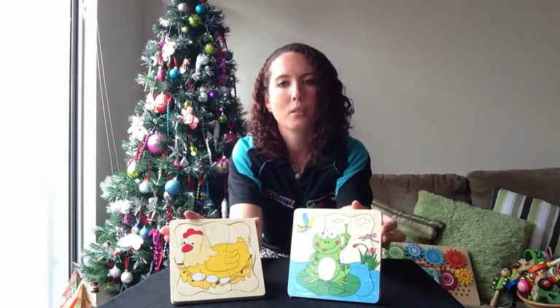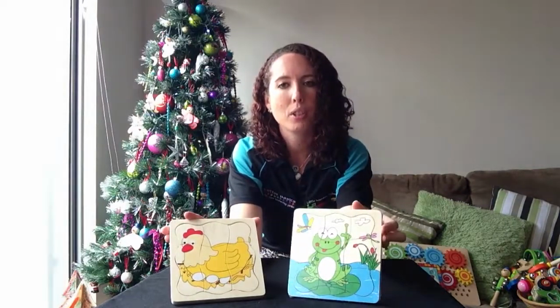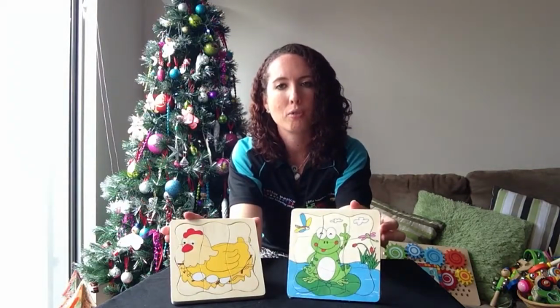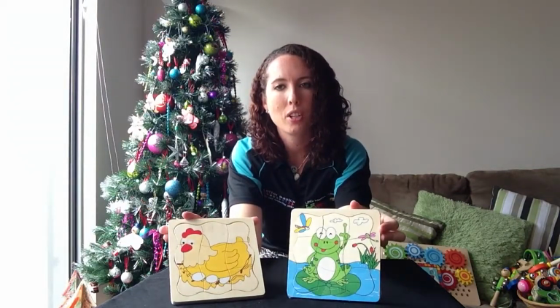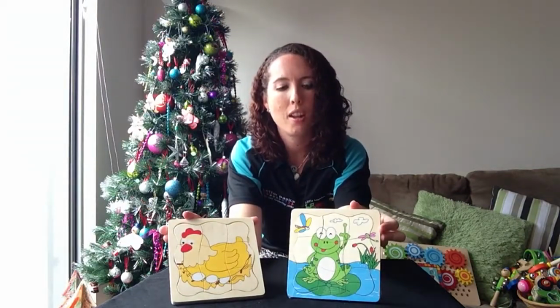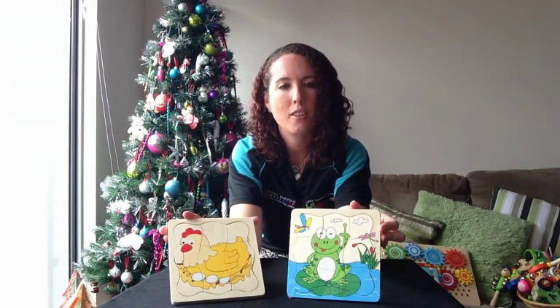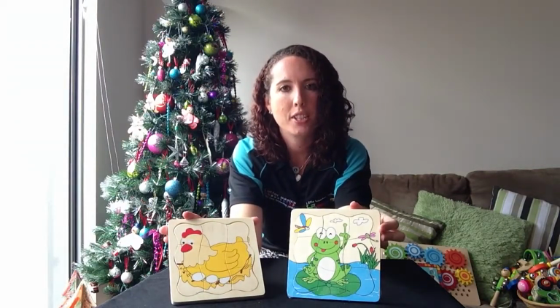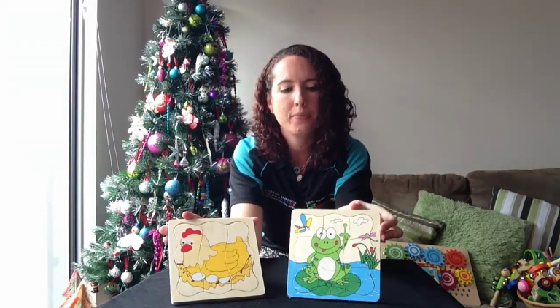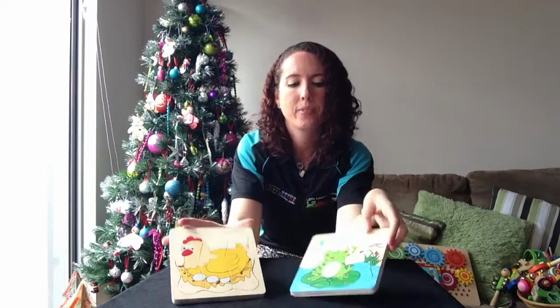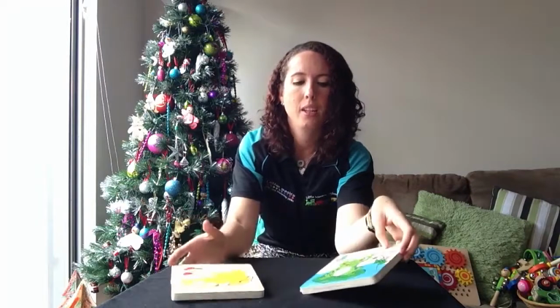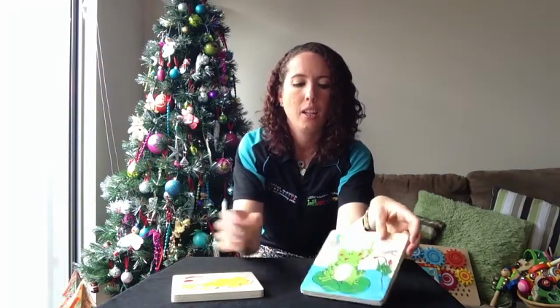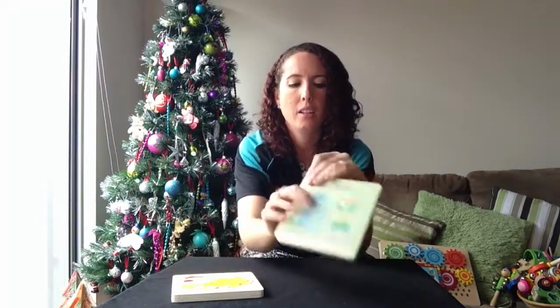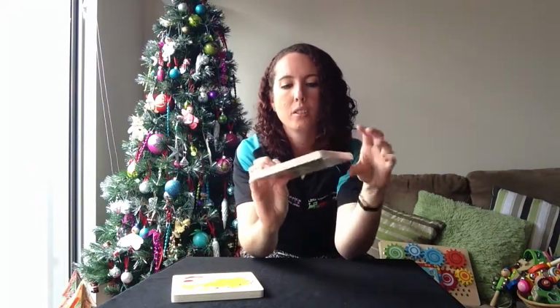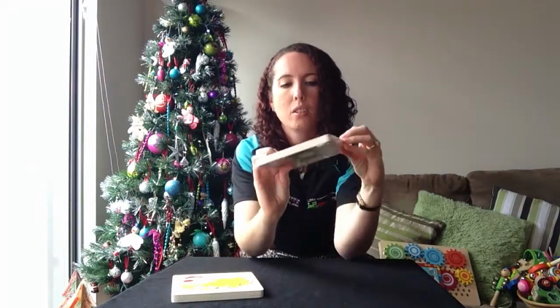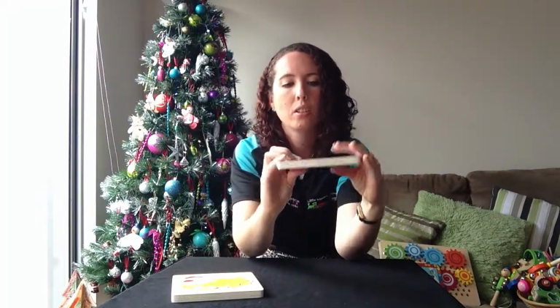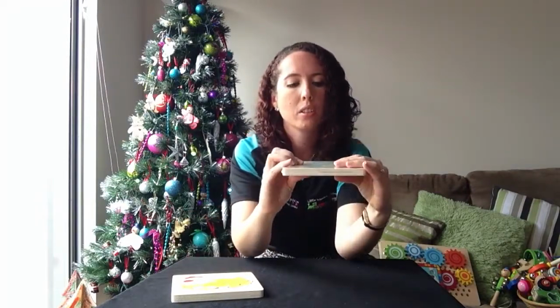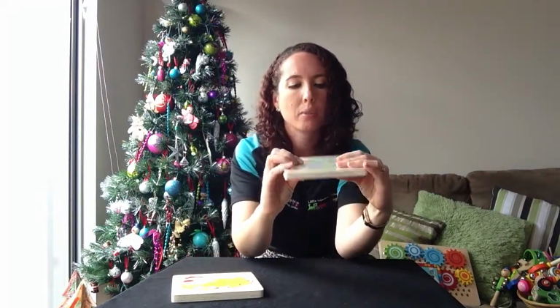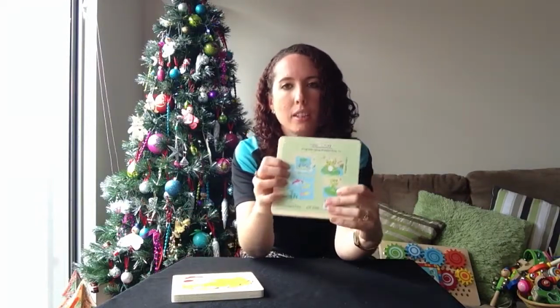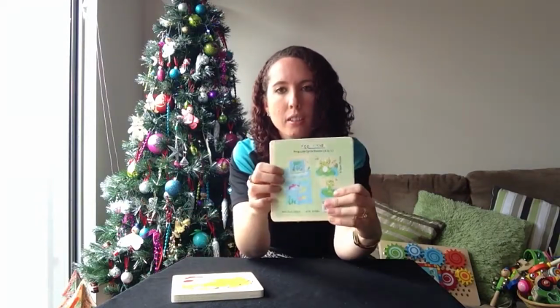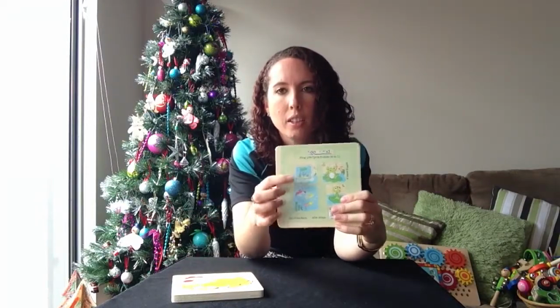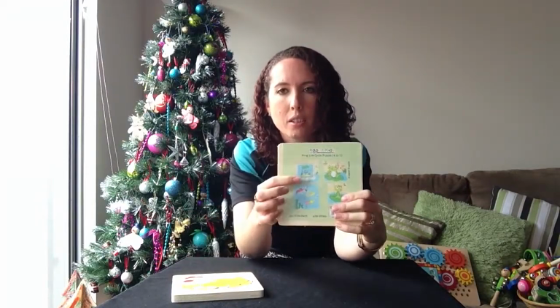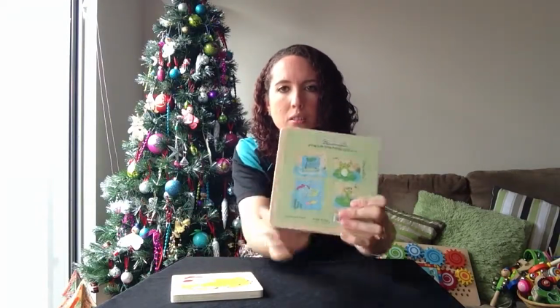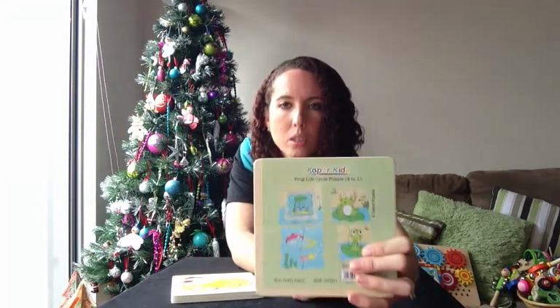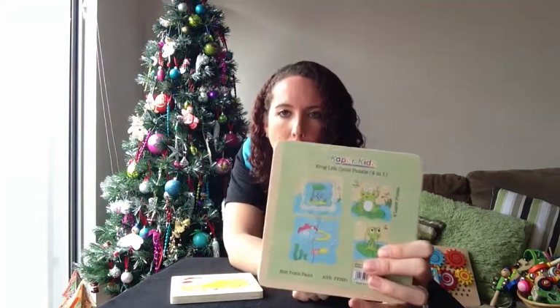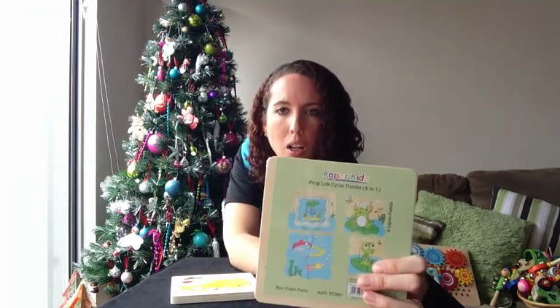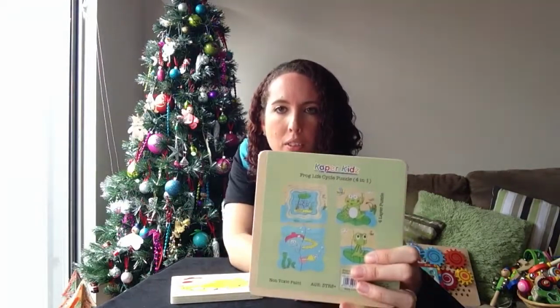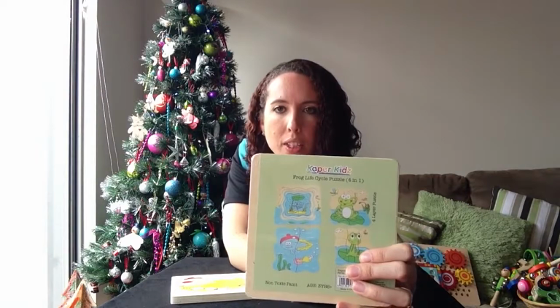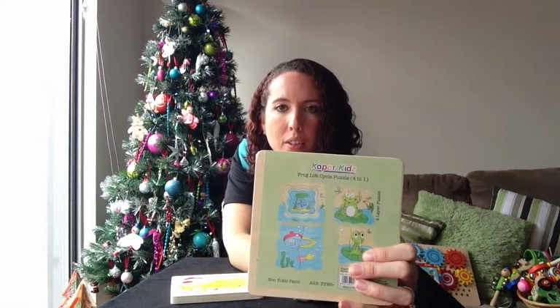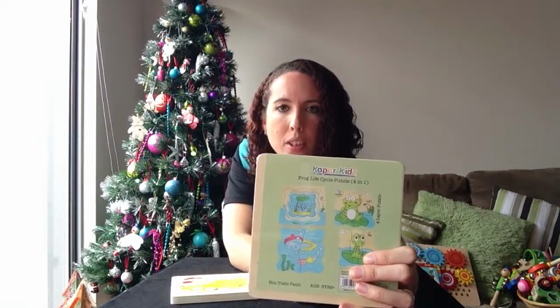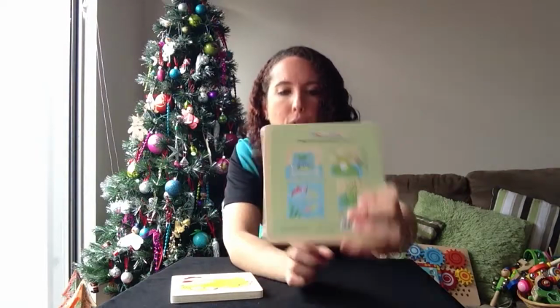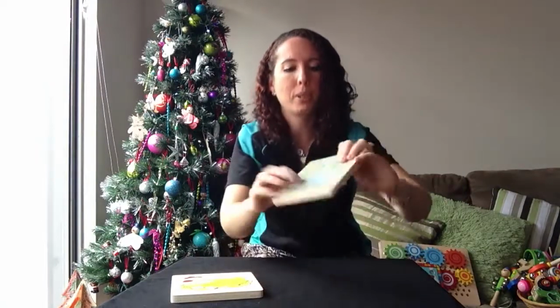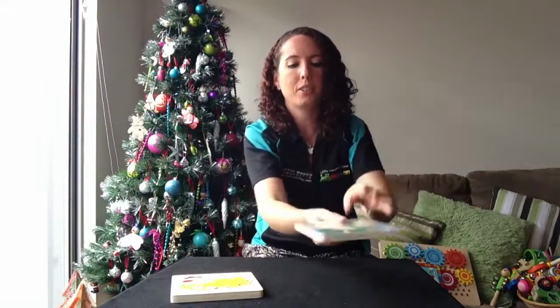So we've got the frog and the chicken and on the back there it's got the four different pictures.